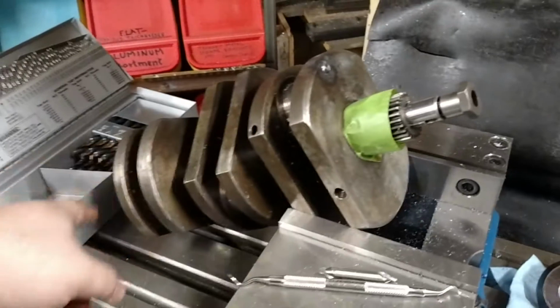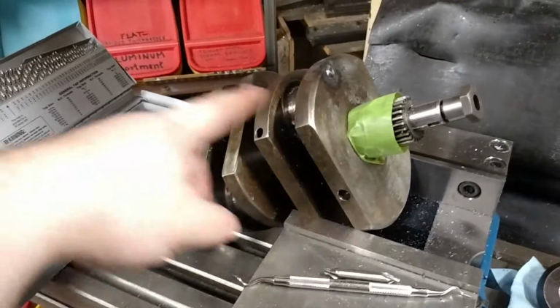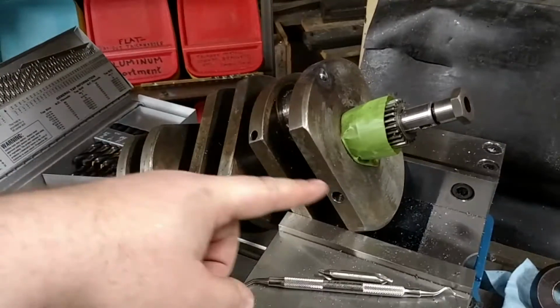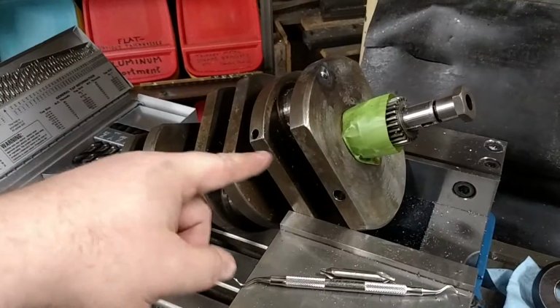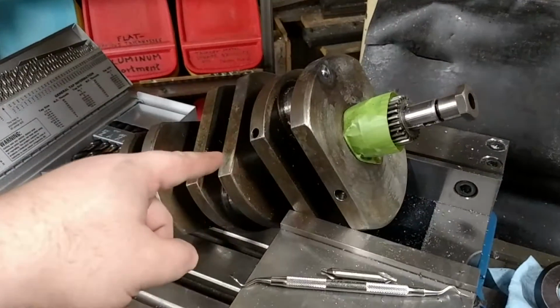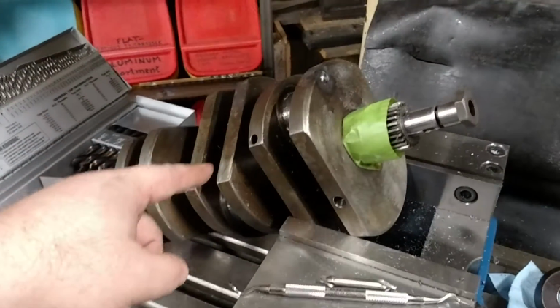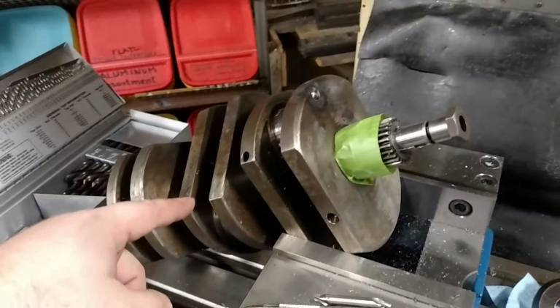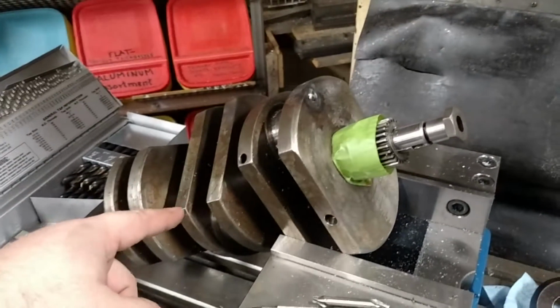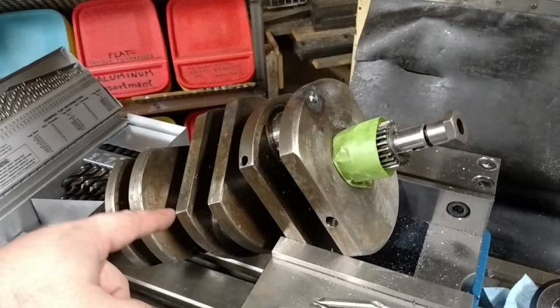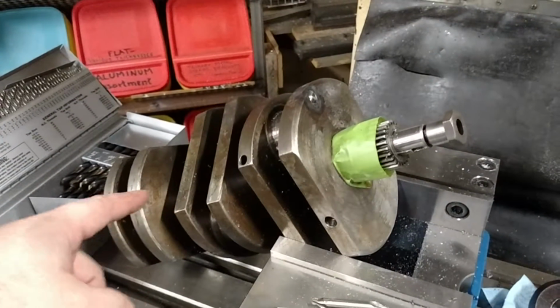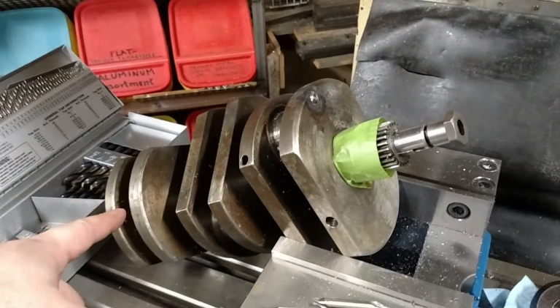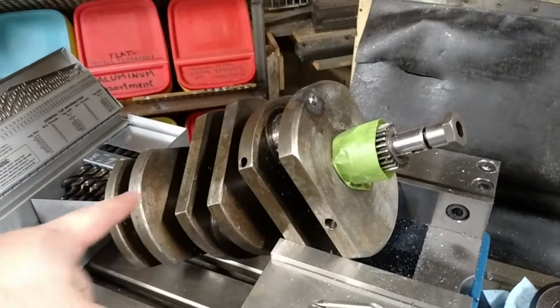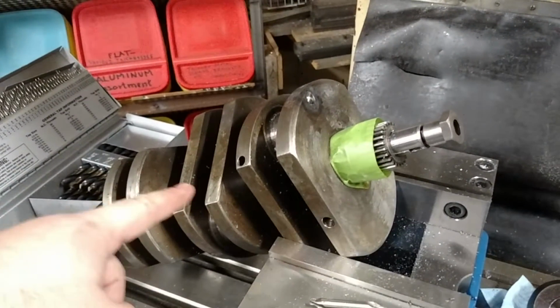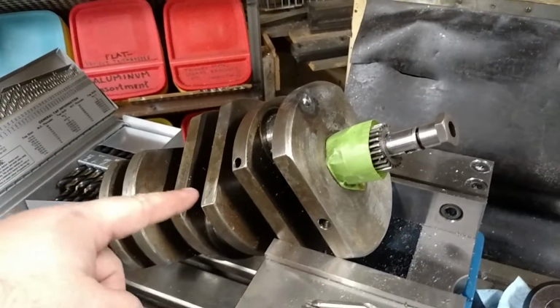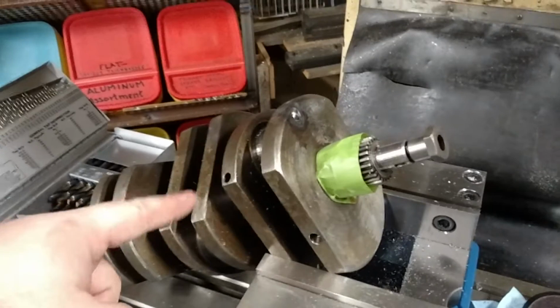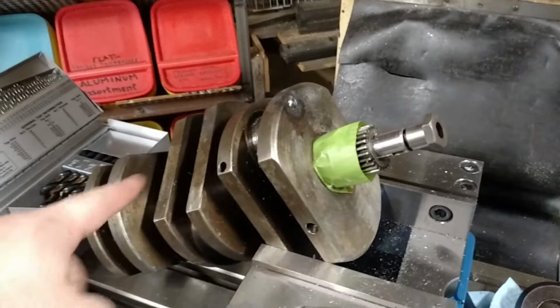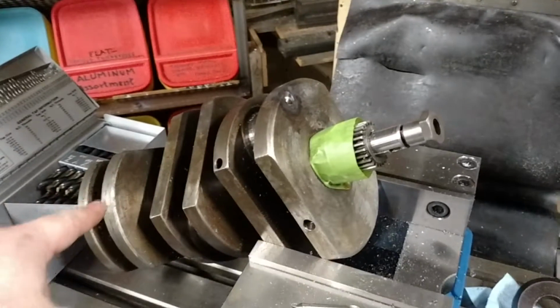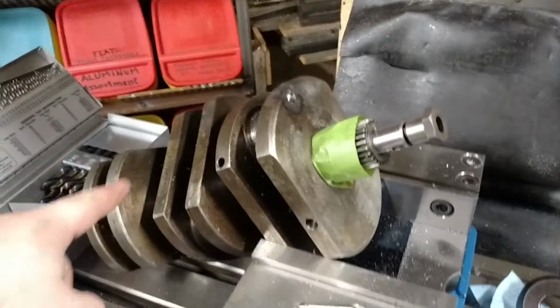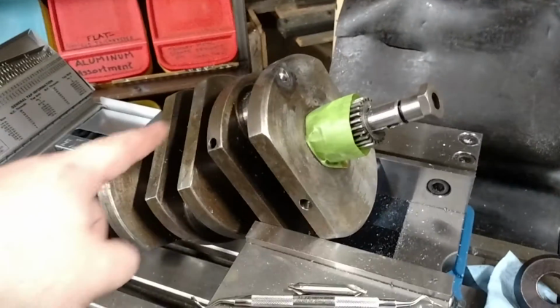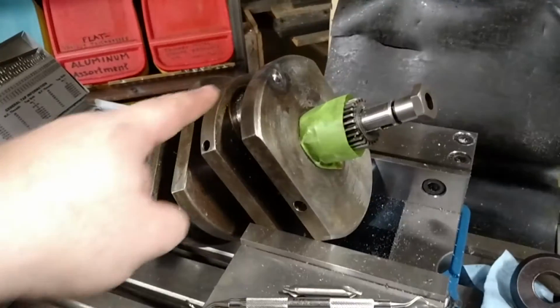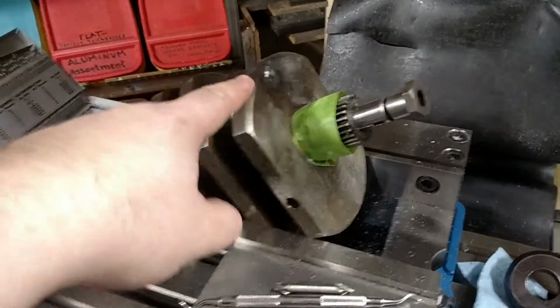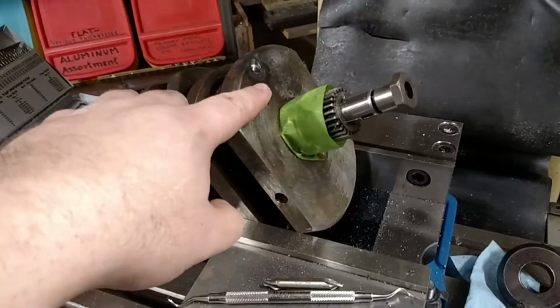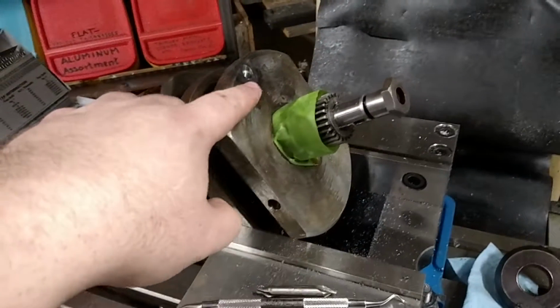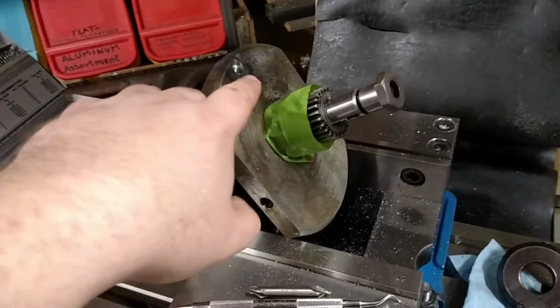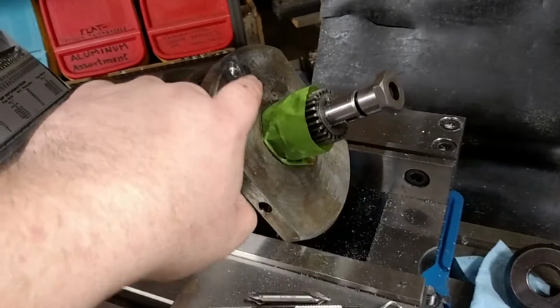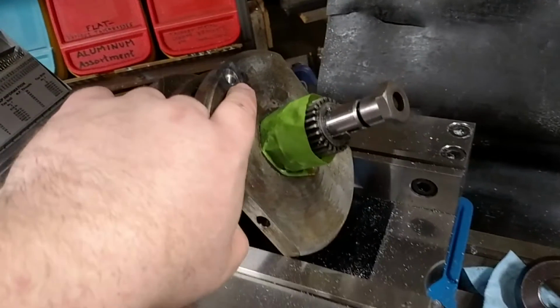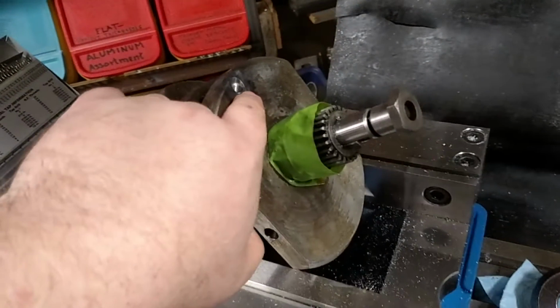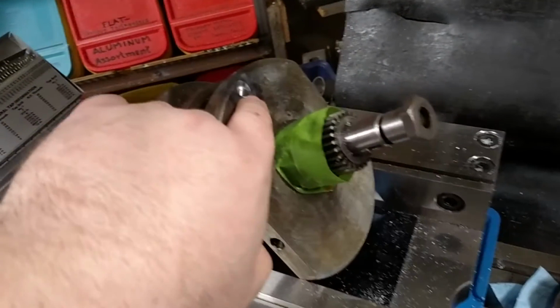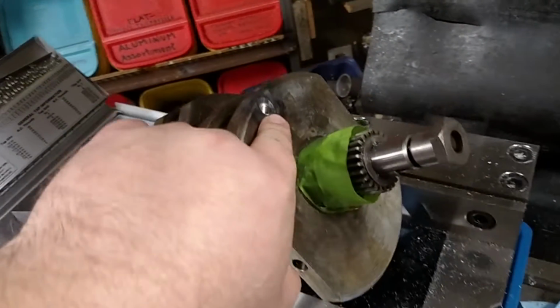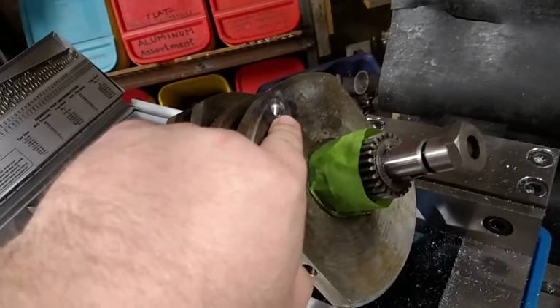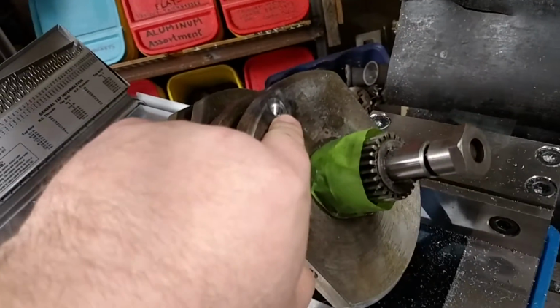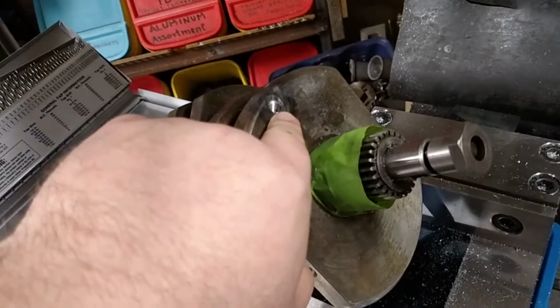There are three screws in here that are quarter-twenty-eight. Two of them came out. They all have to be heated — they're Loctited in at the factory. One of them did not come out, and I had to just drill it out completely.